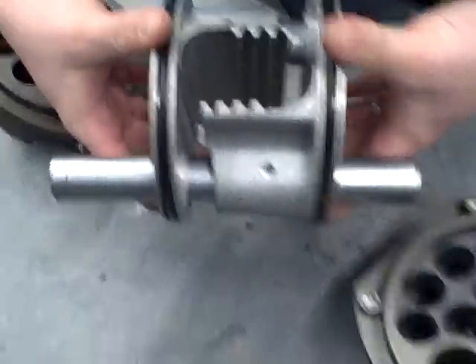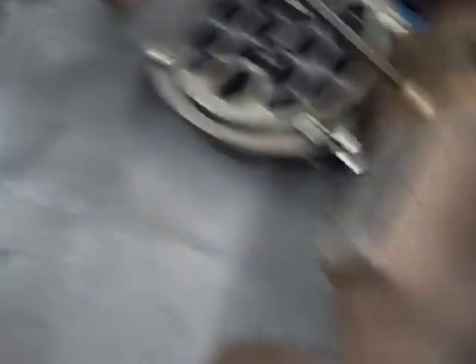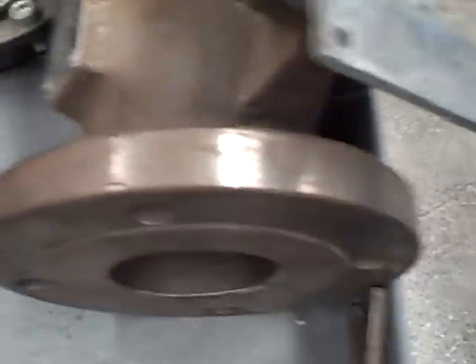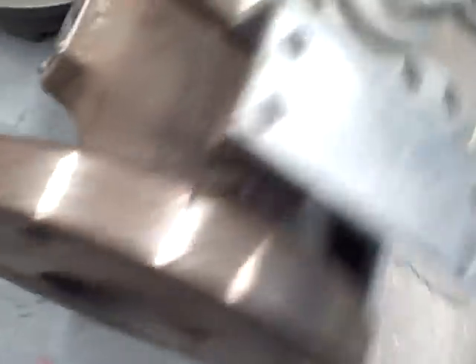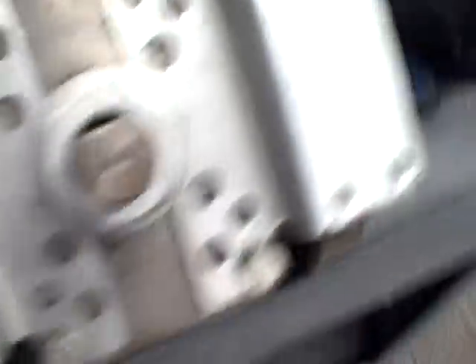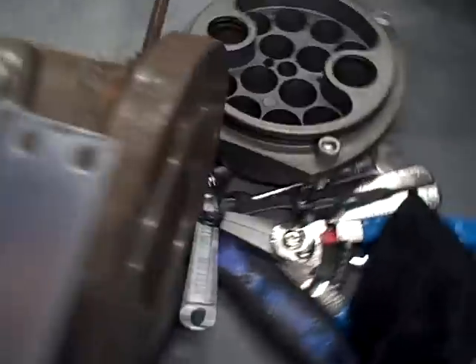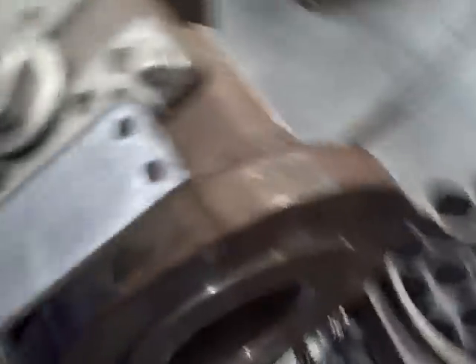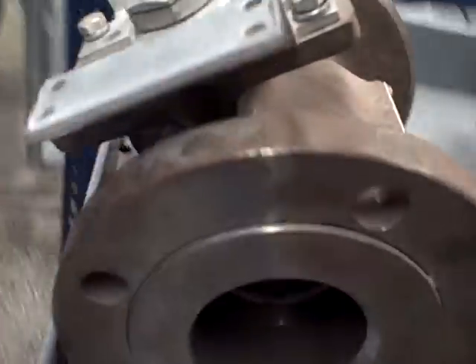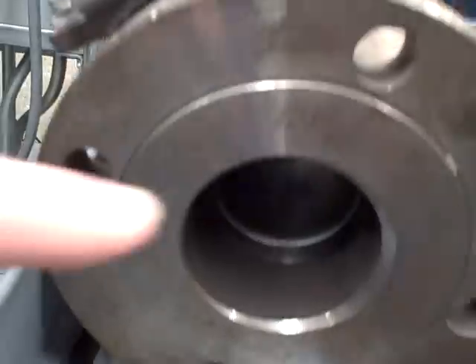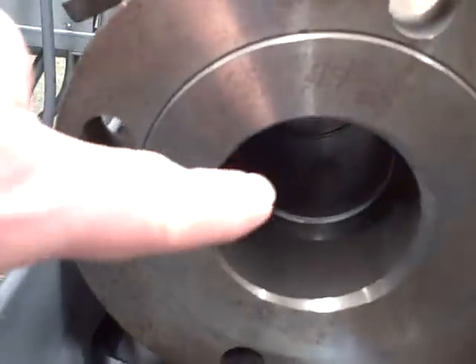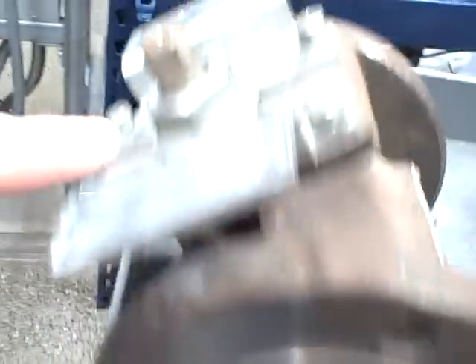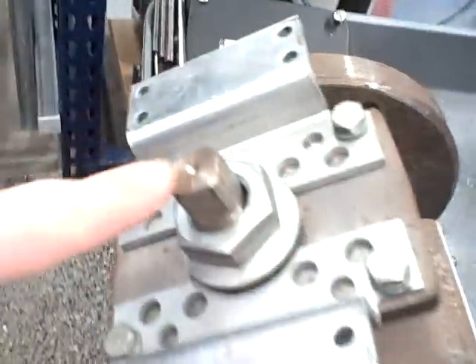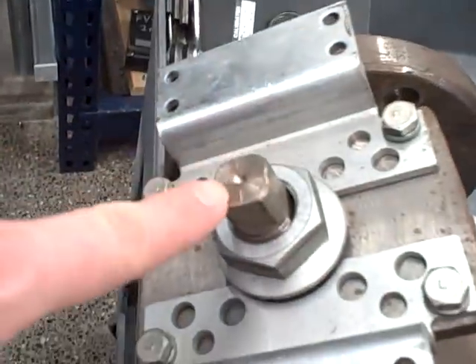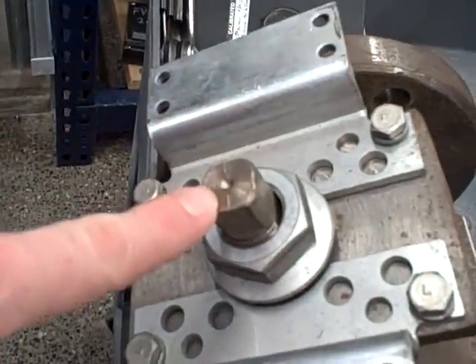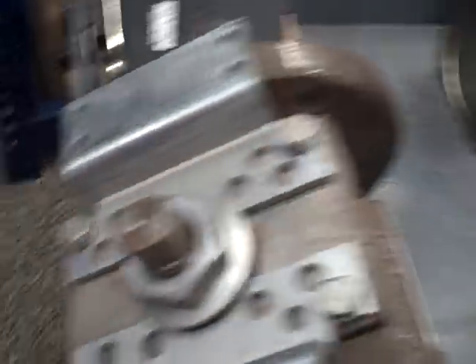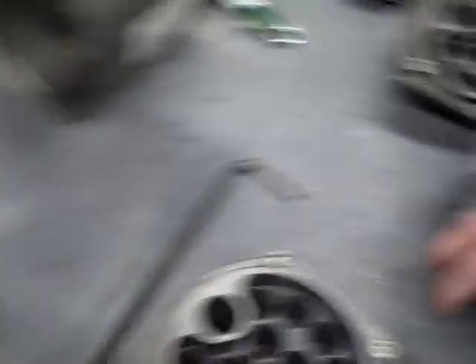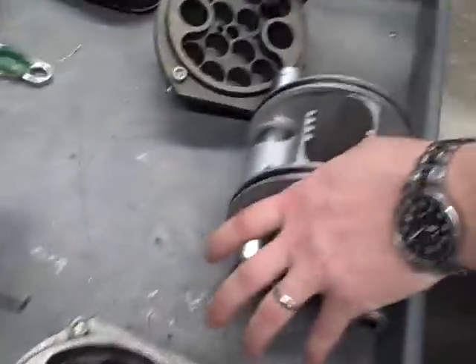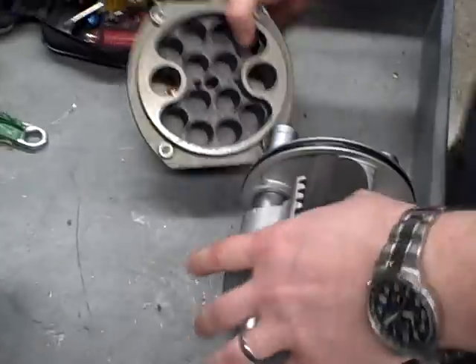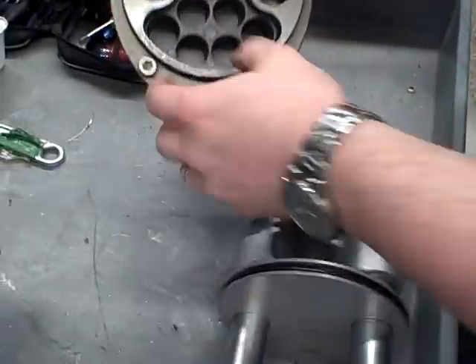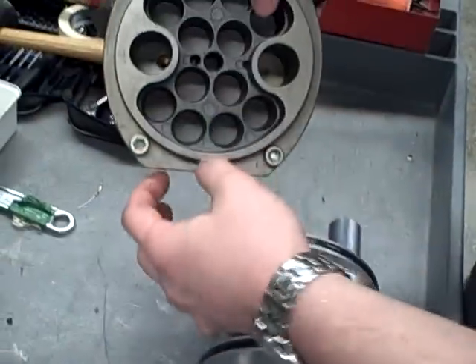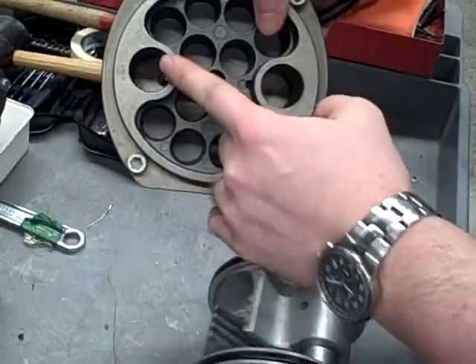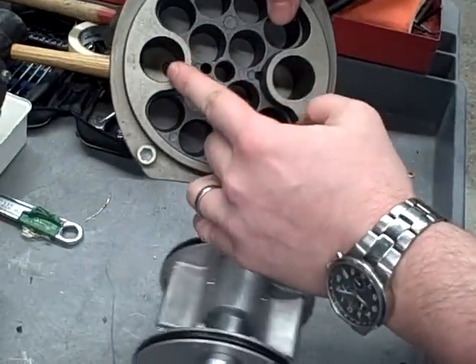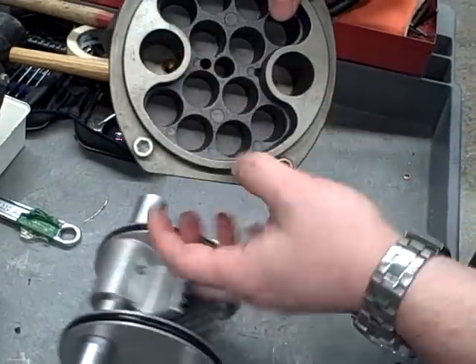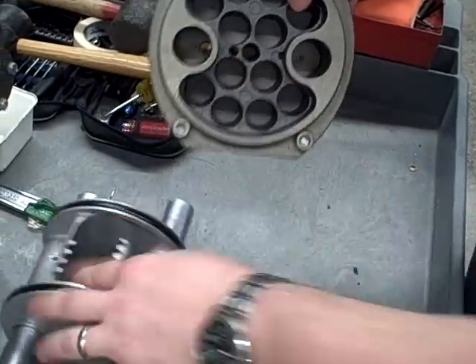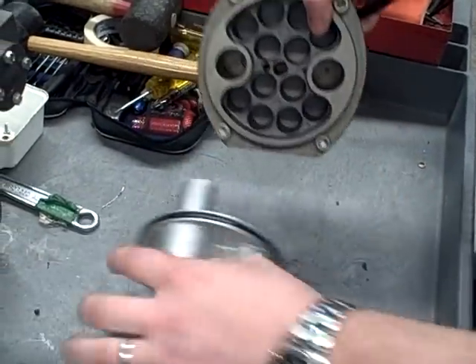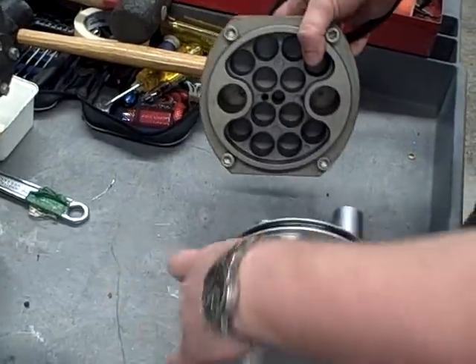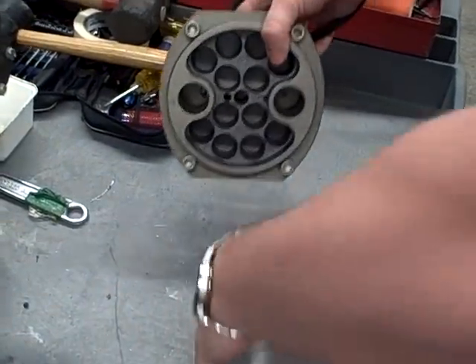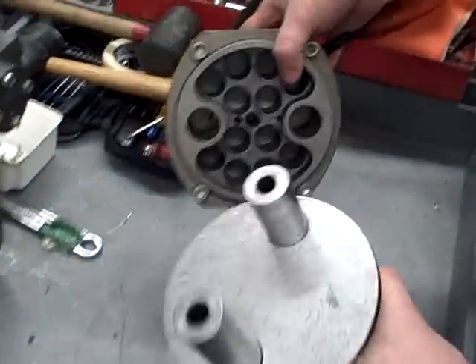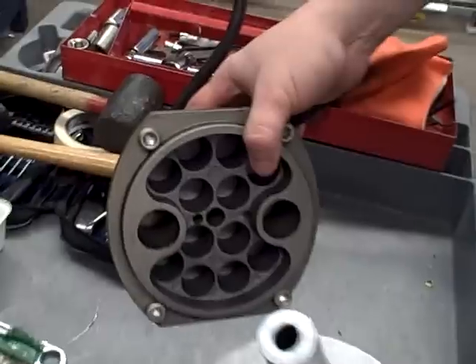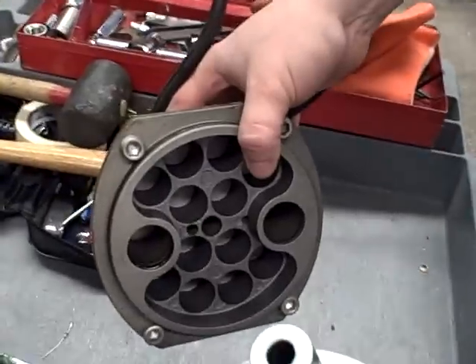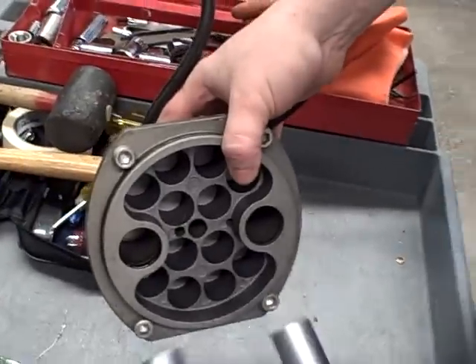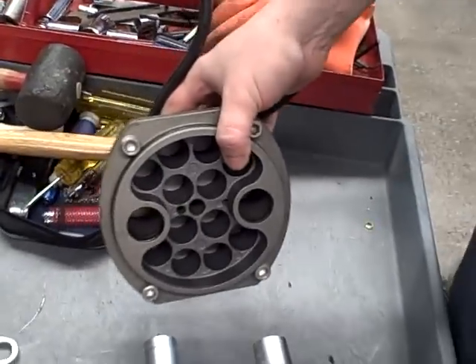The ball valve is right here. It couples to the actuator through the shaft. Your actual input air source is right here, which would be input to one of those.